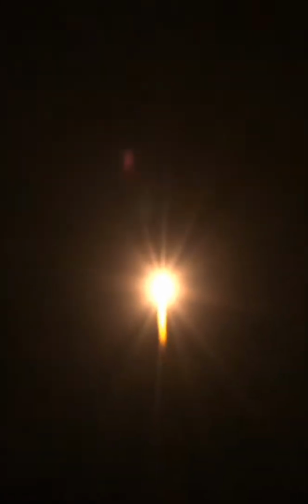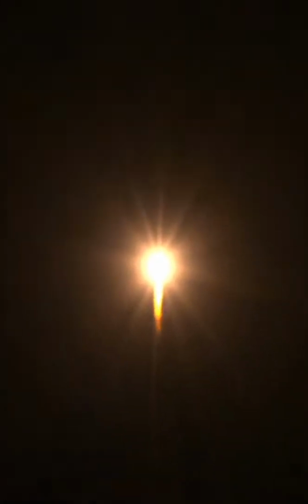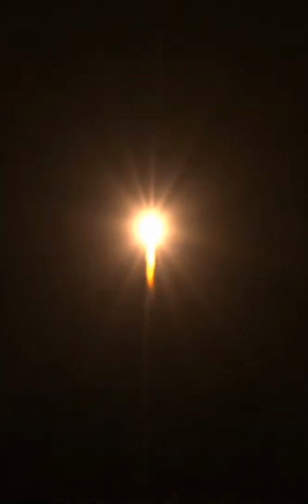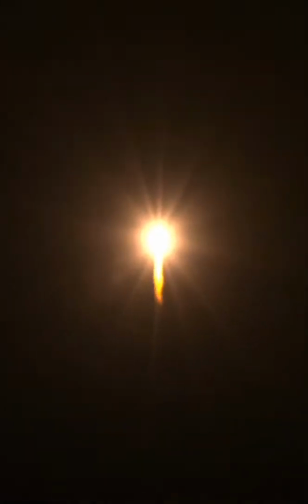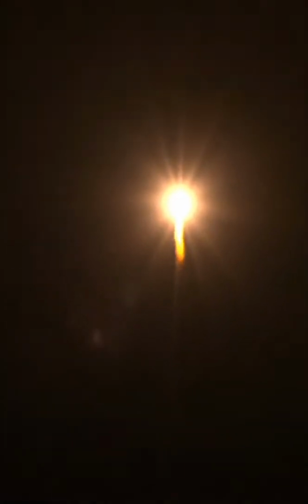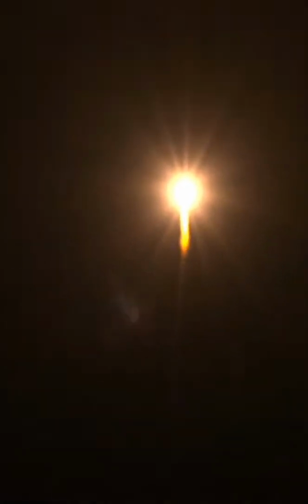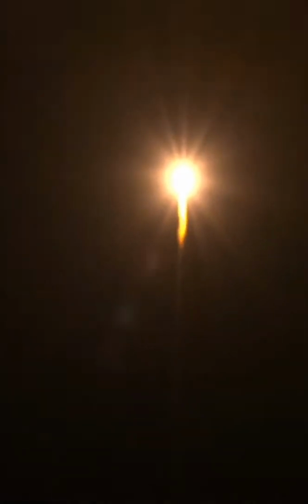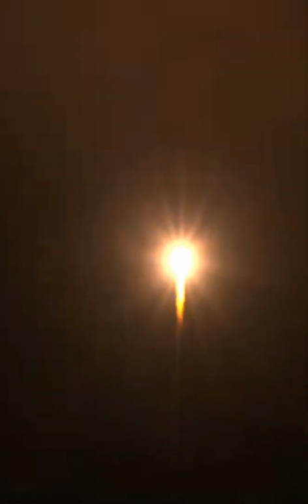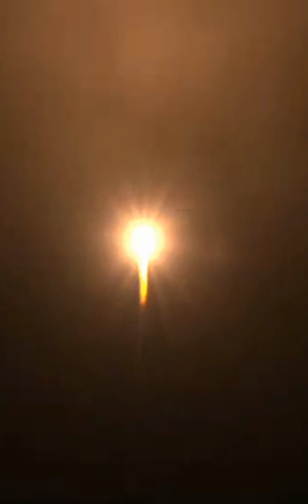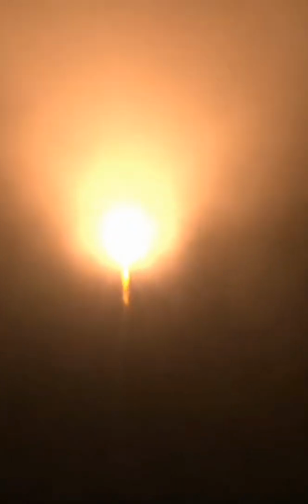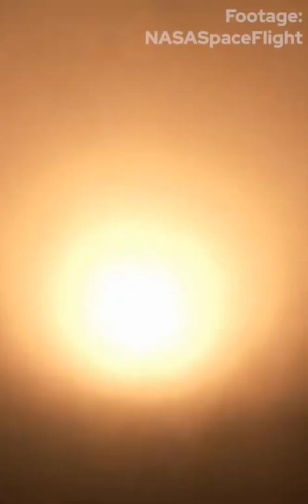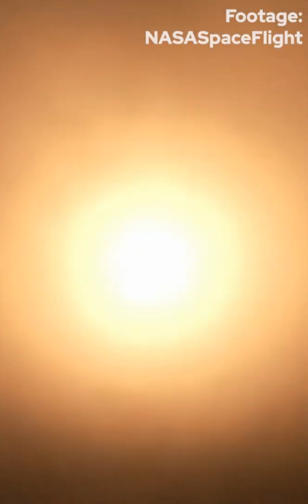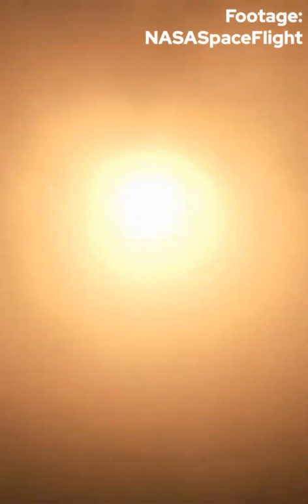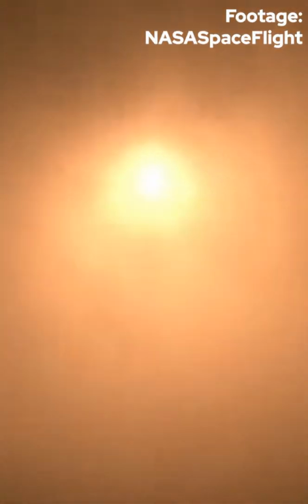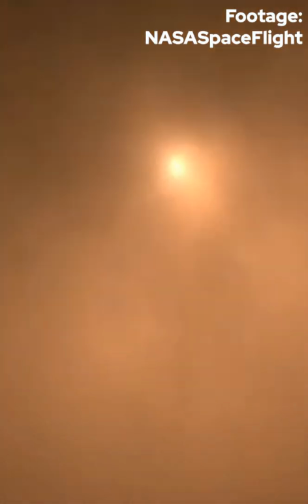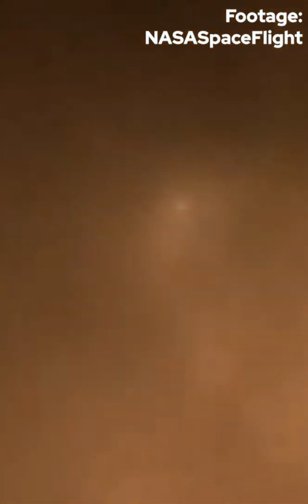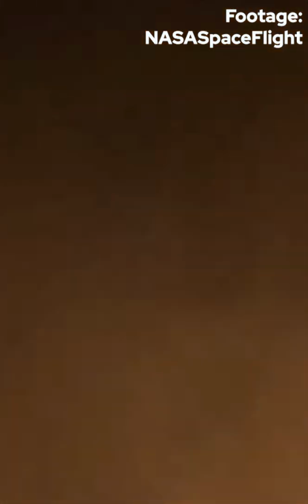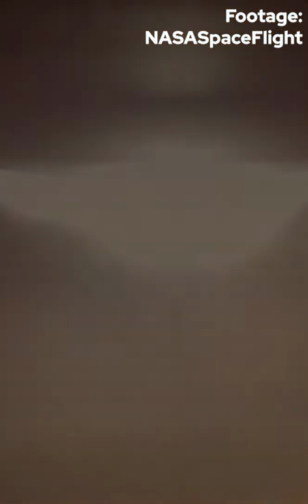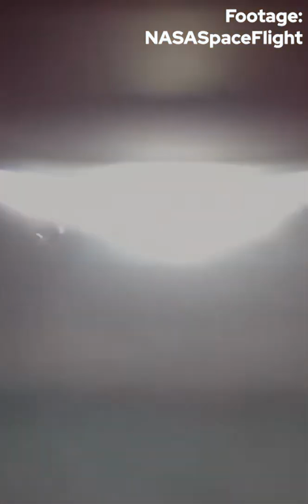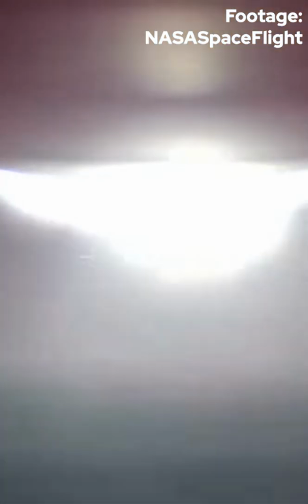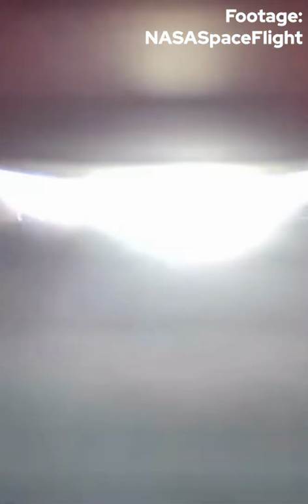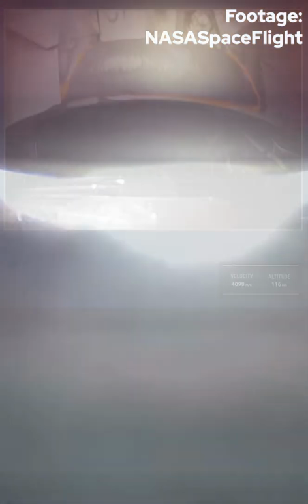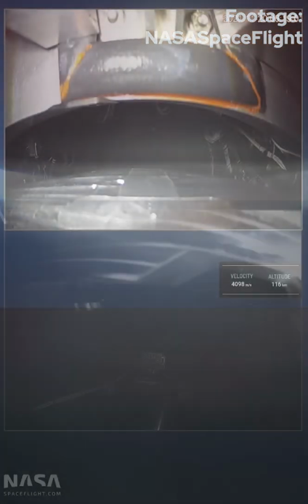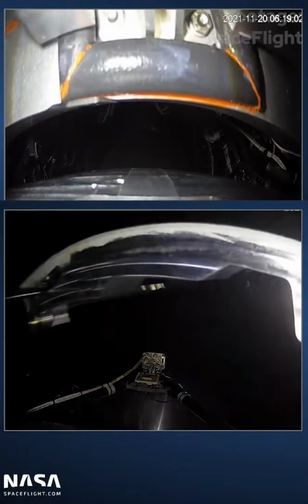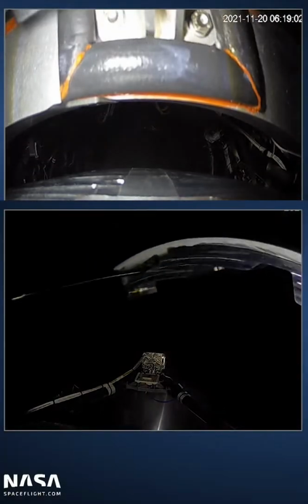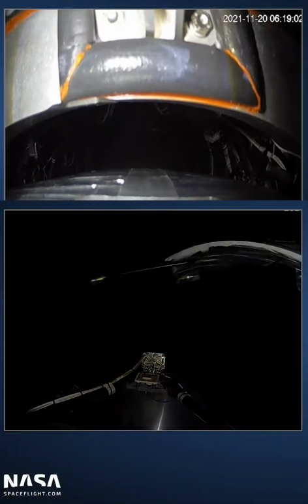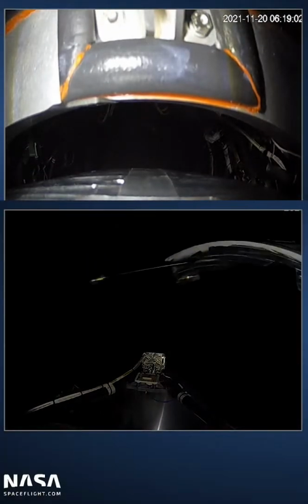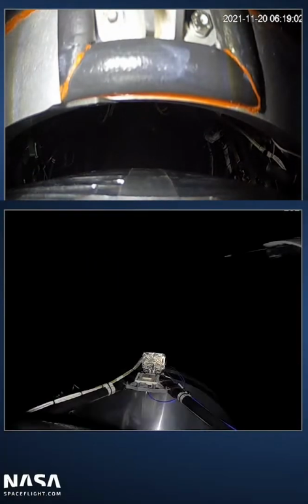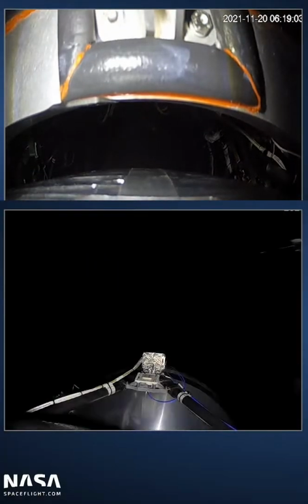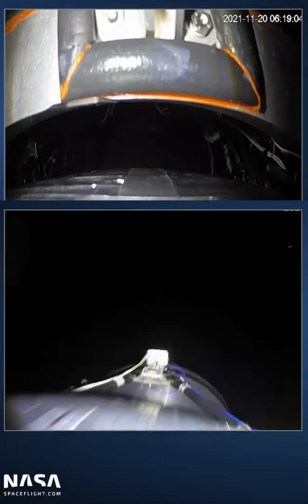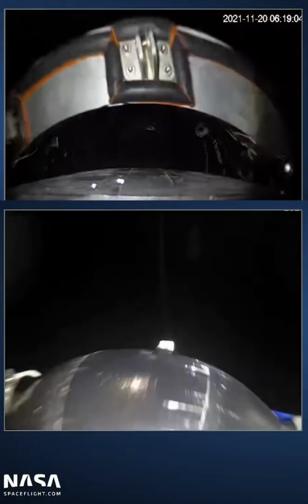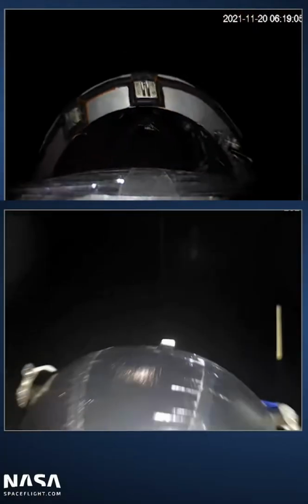On the left side of your screen, you'll see the progress of the vehicle through our mission milestones, and we've just heard the call-out for main engine cutoff.